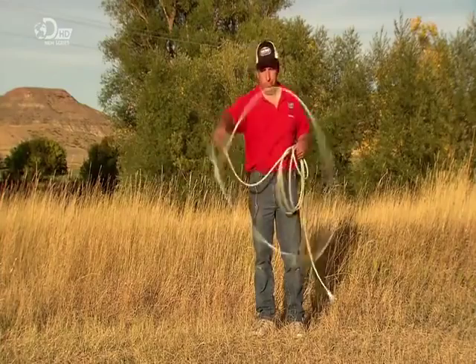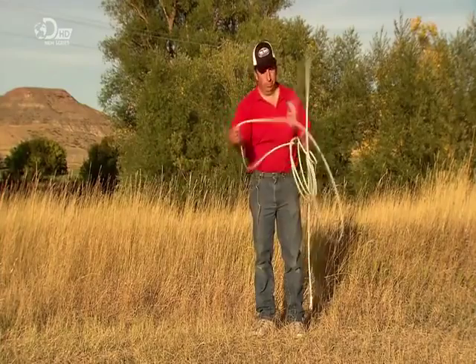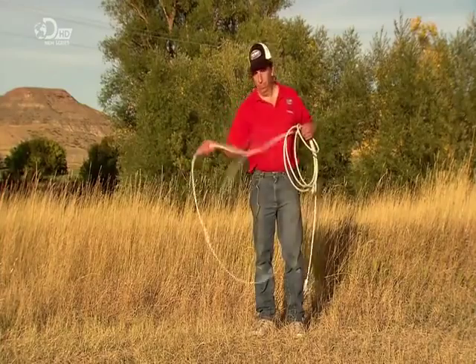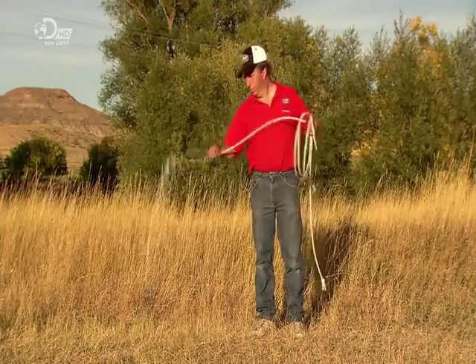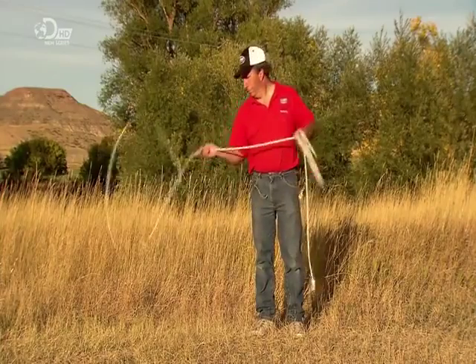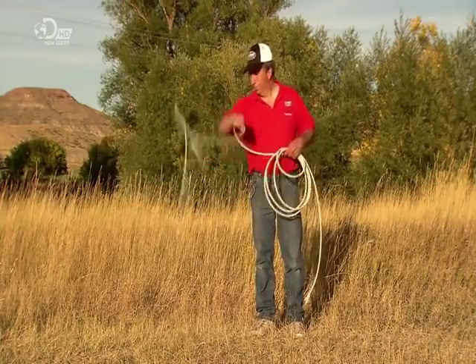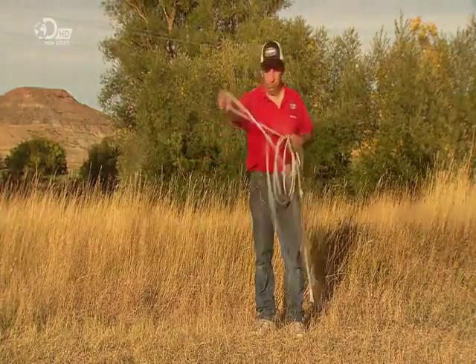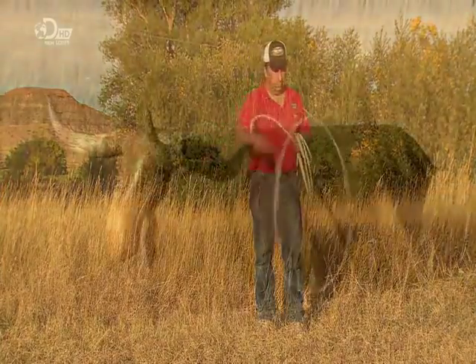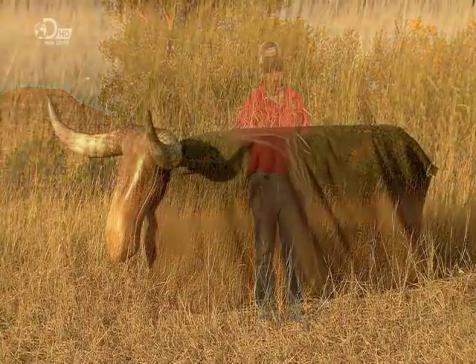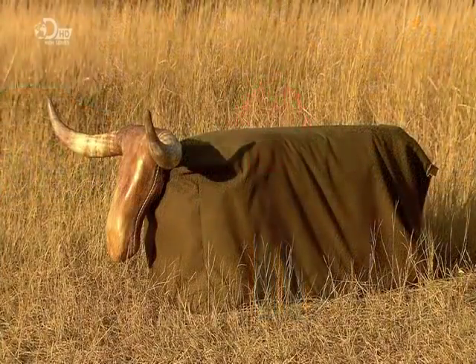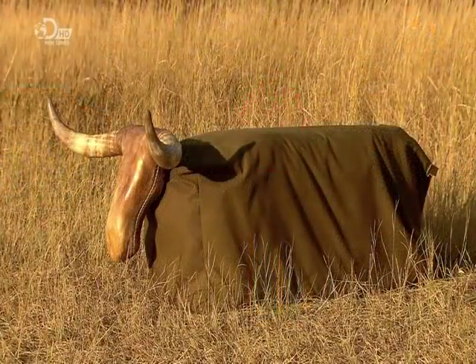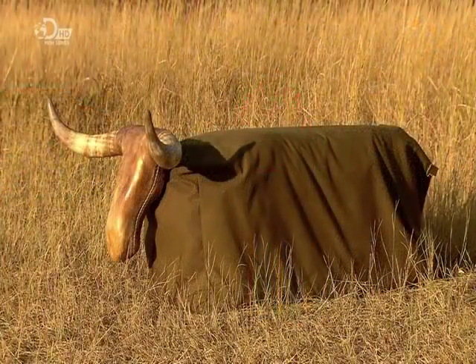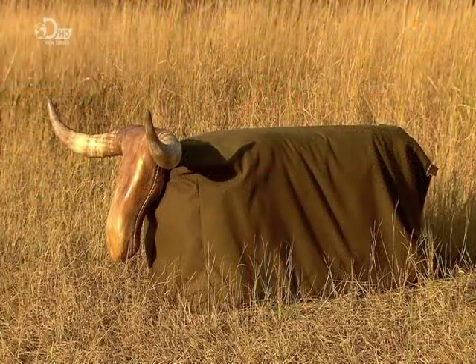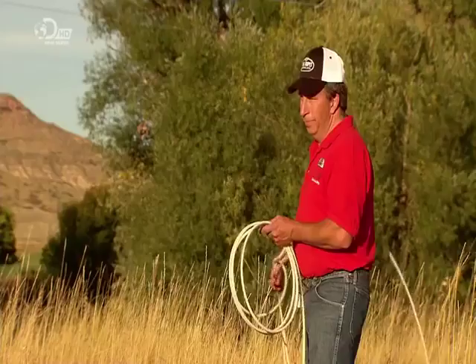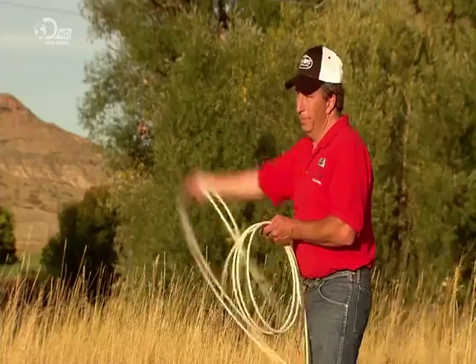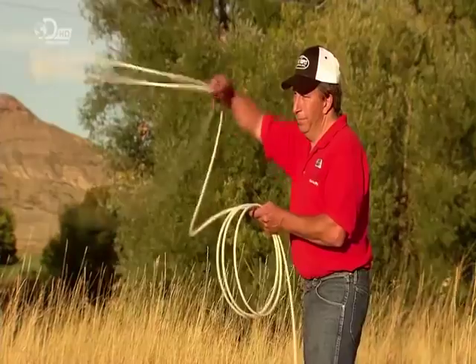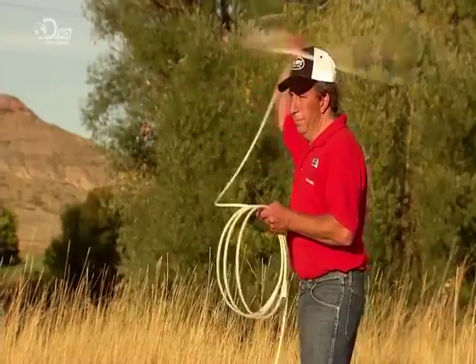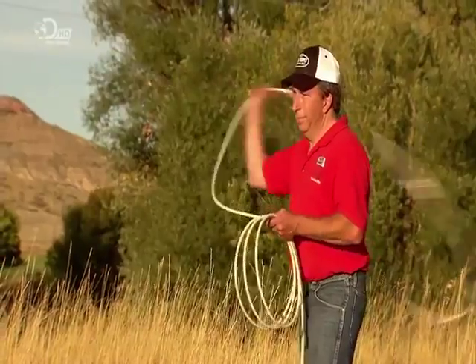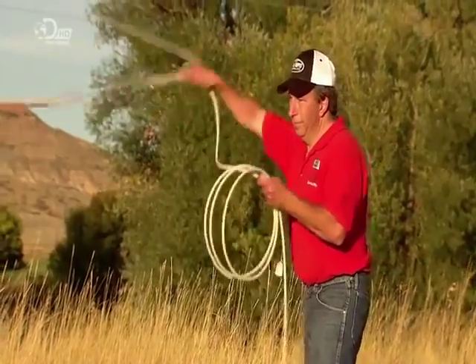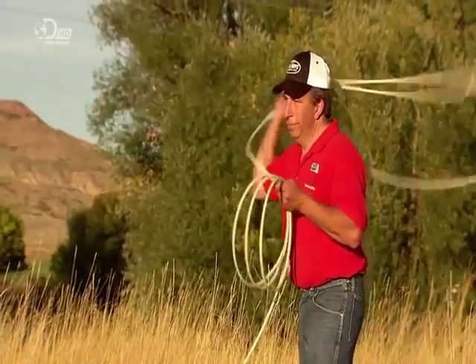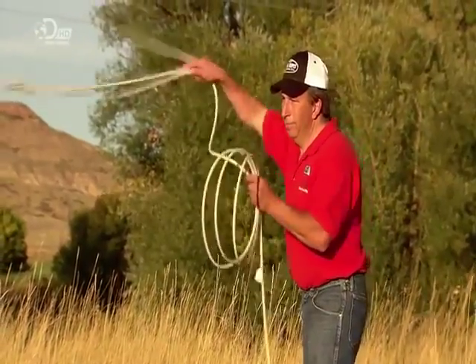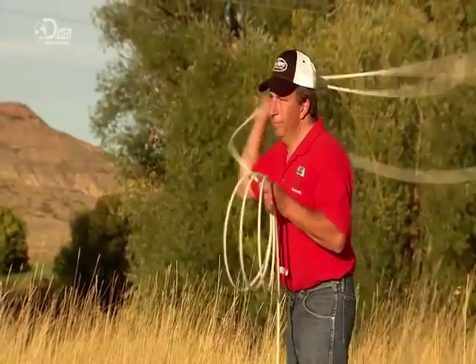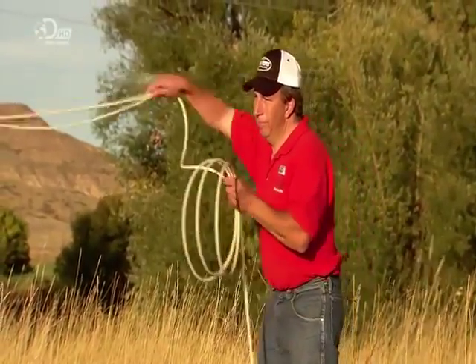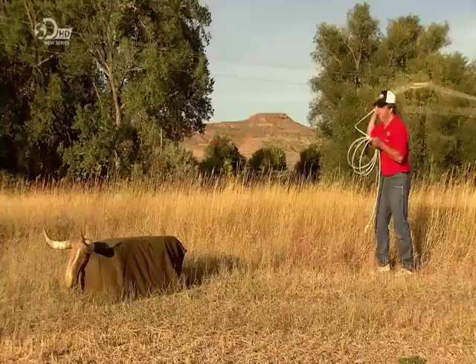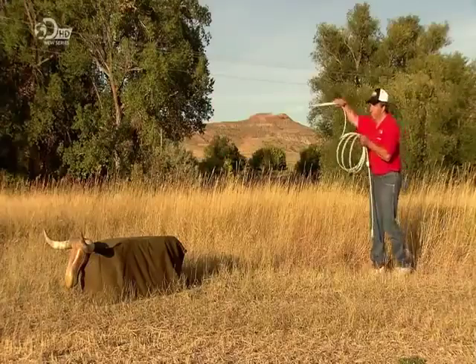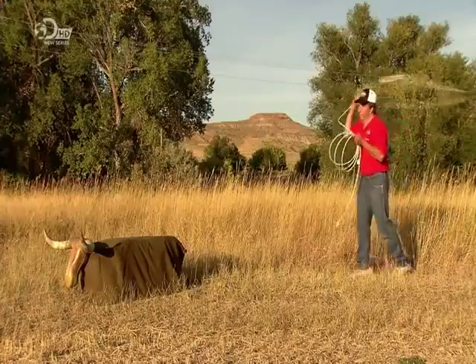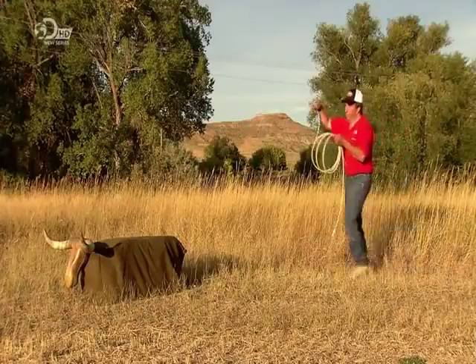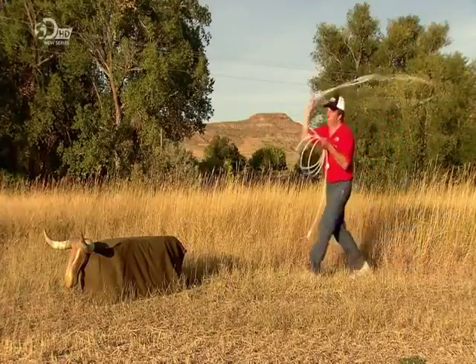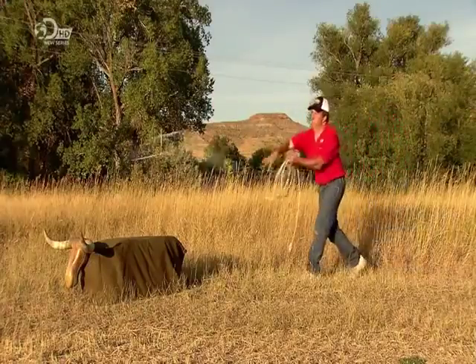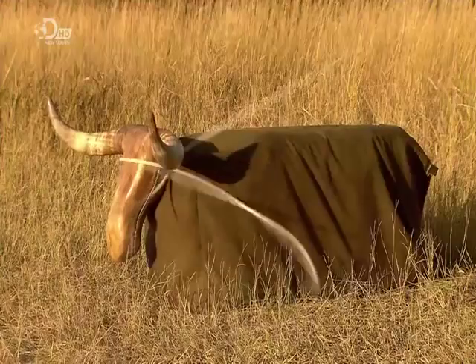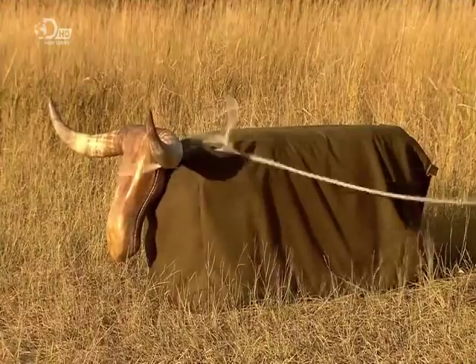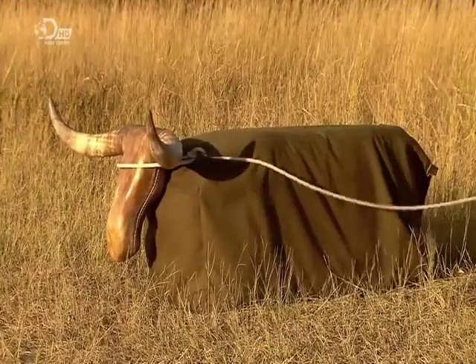Working a lasso requires tremendous skill, so much so that some rodeos typically hold roping contests and feature performances of astonishing manoeuvres.